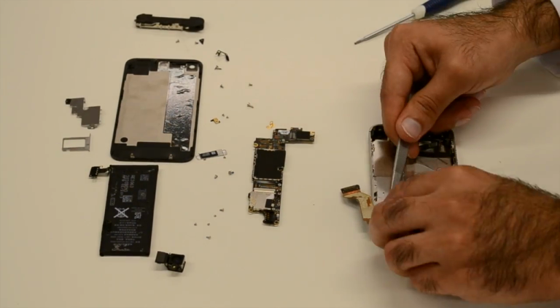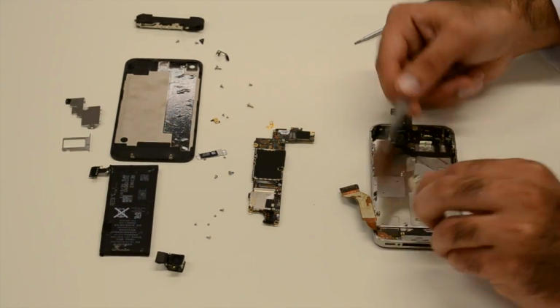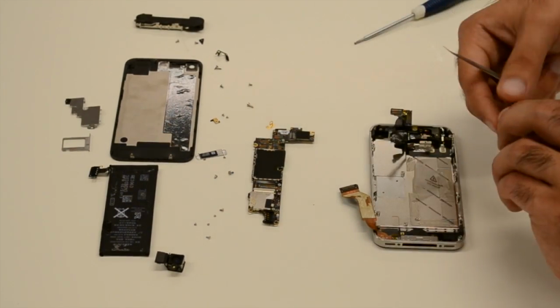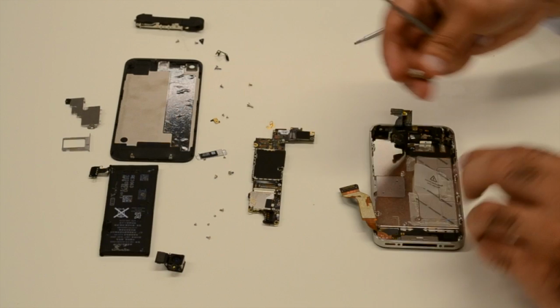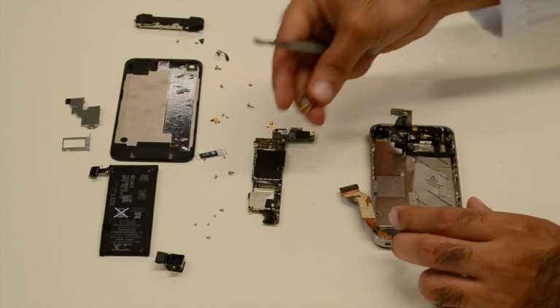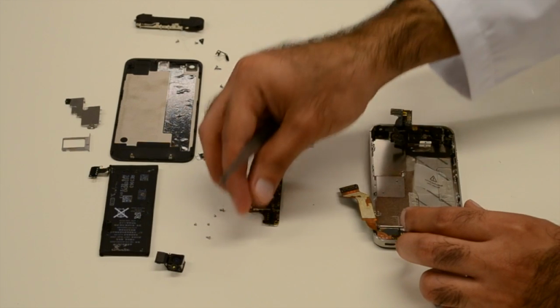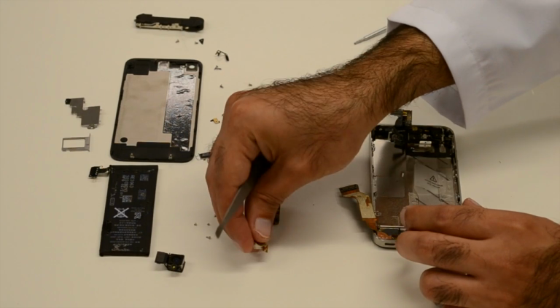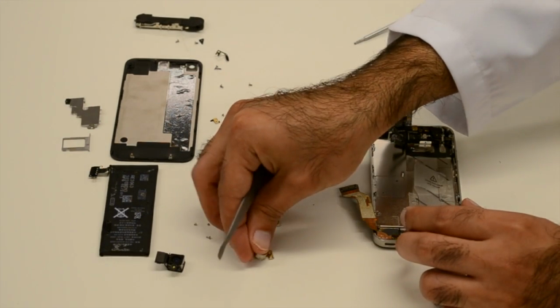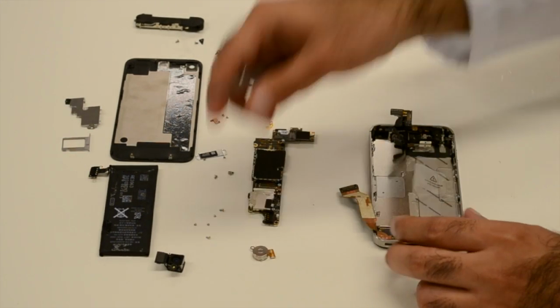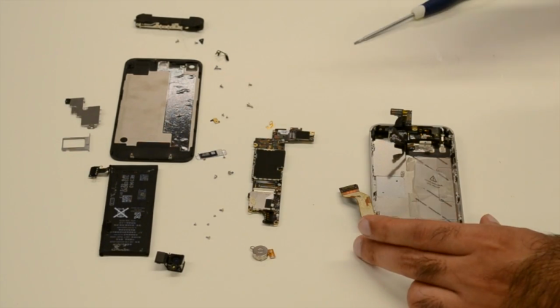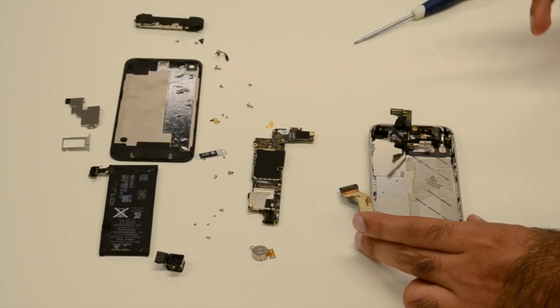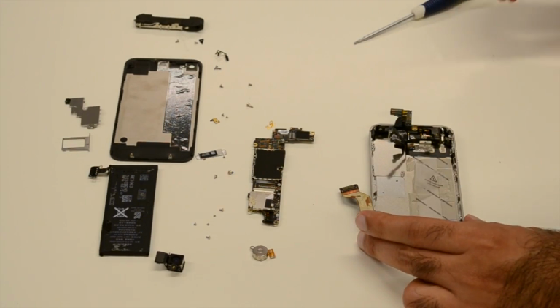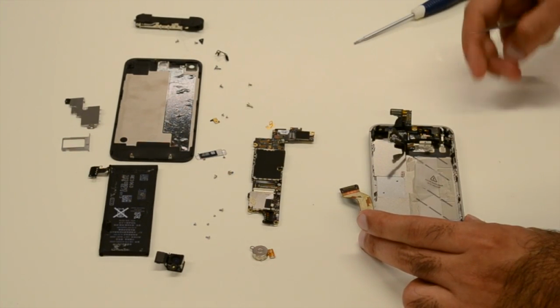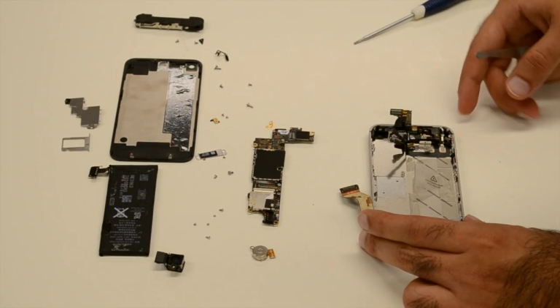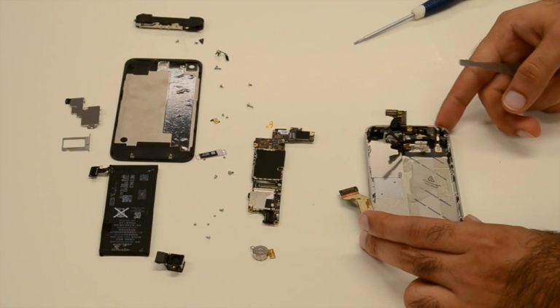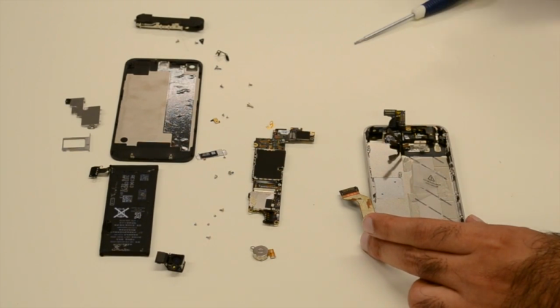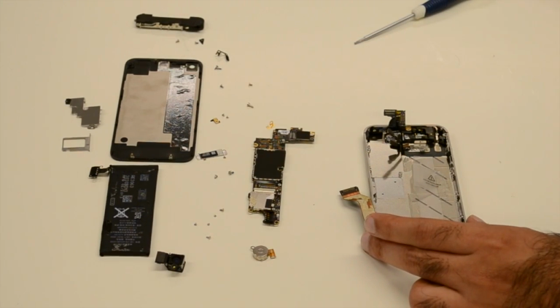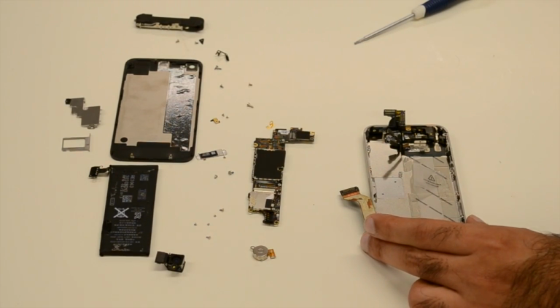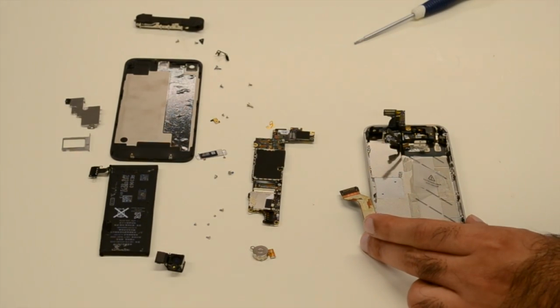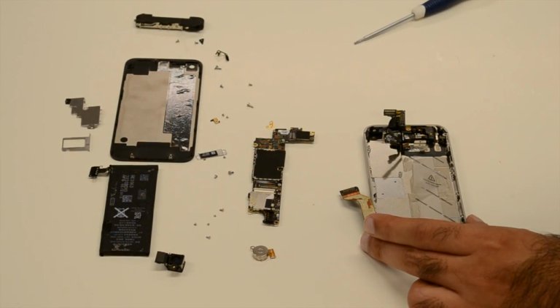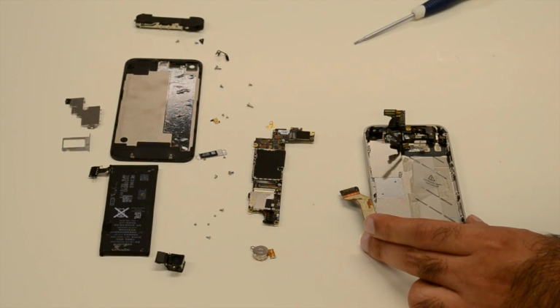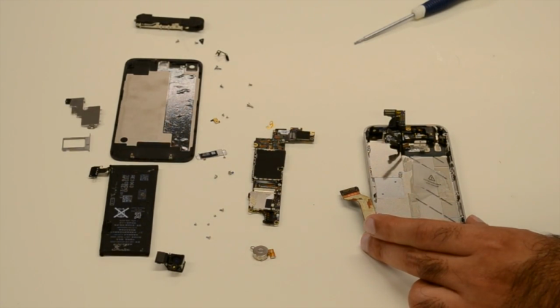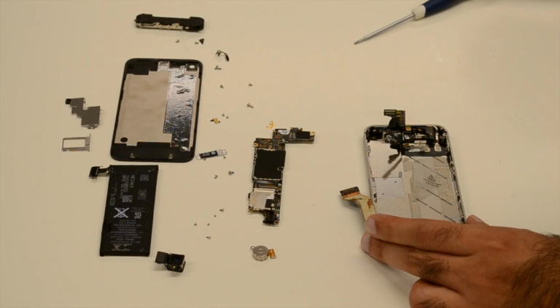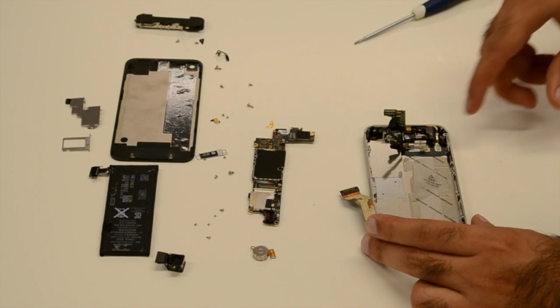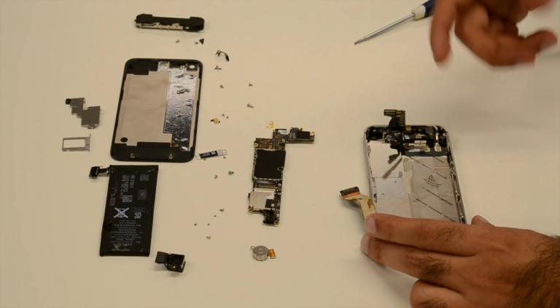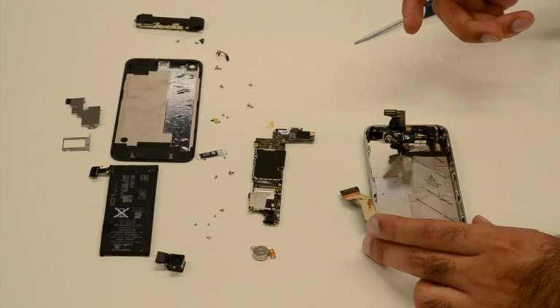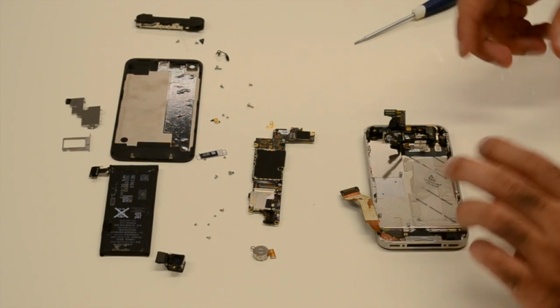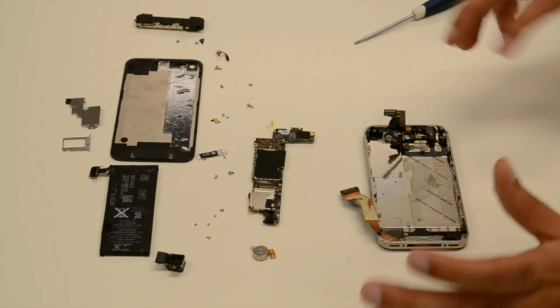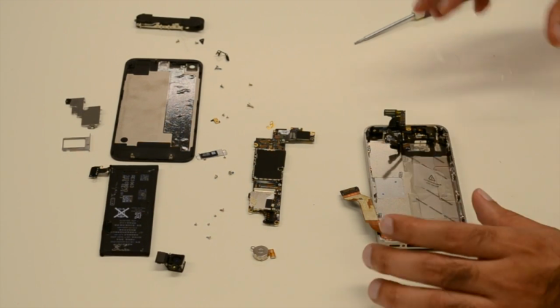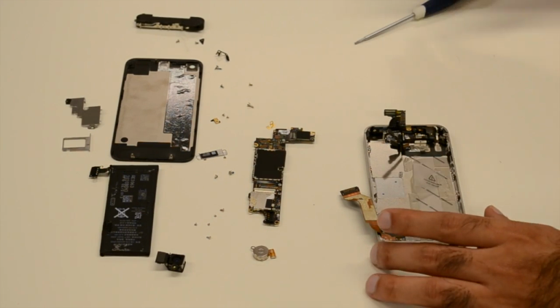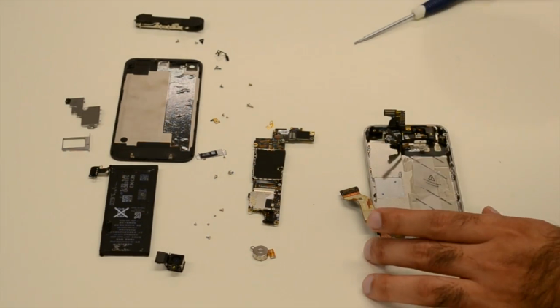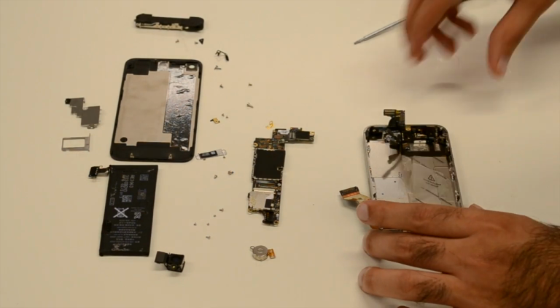Now it's time to finally separate the screen from the rest of the phone. Ten screws hold the LCD display in place, and it needs to be pried off as it sticks to the bulk of the phone.